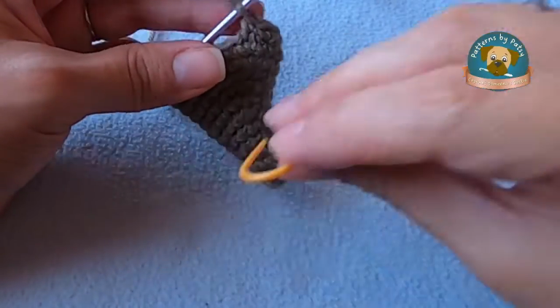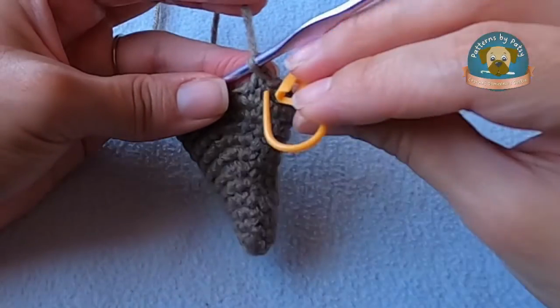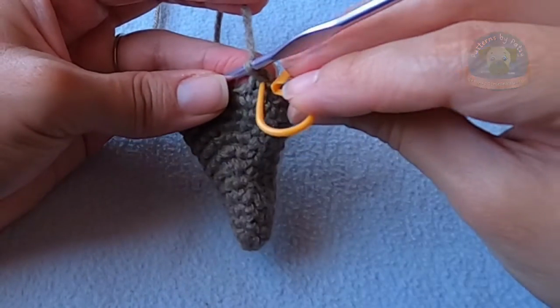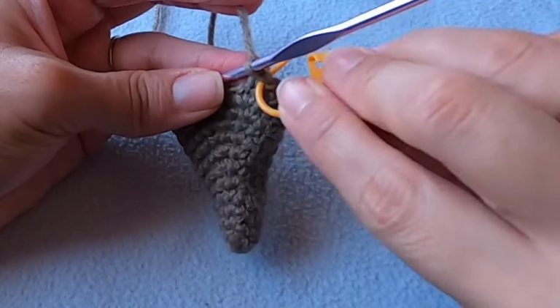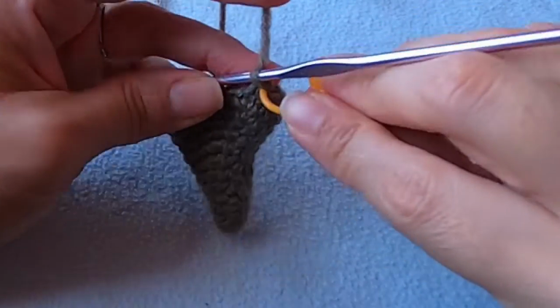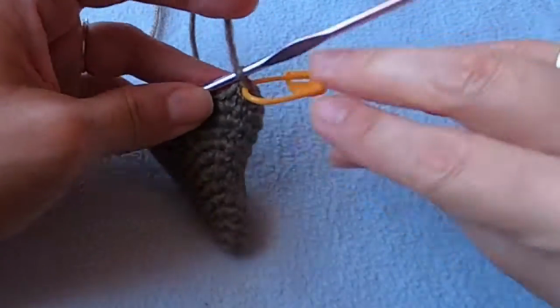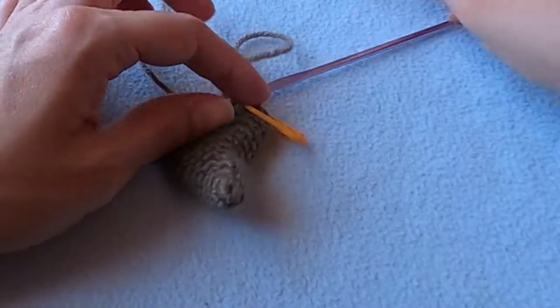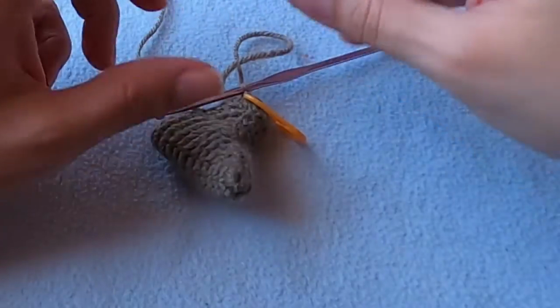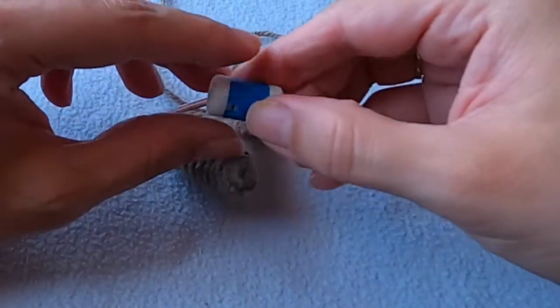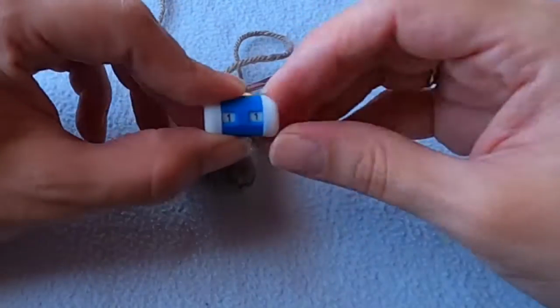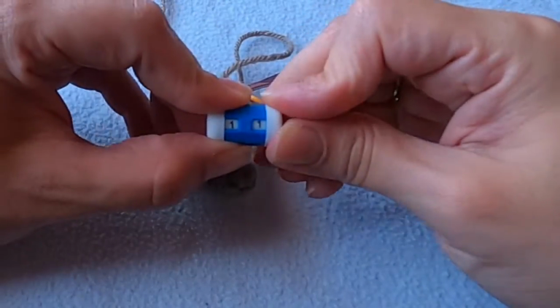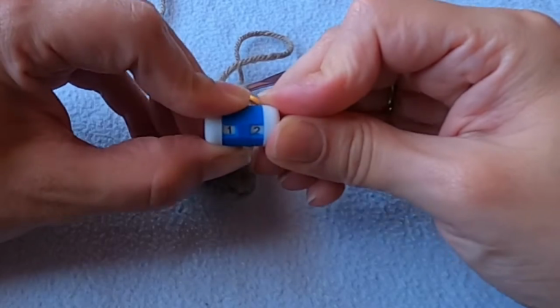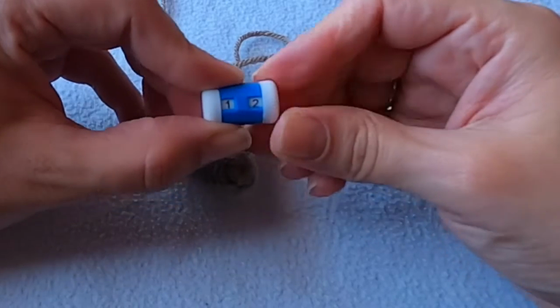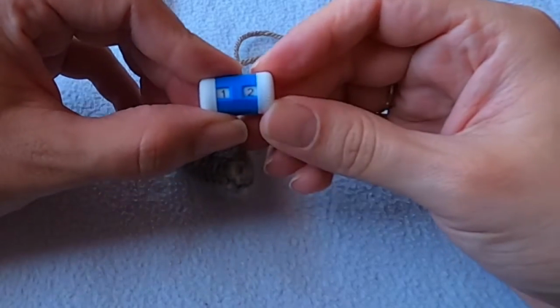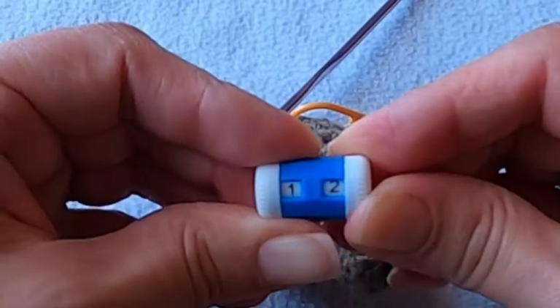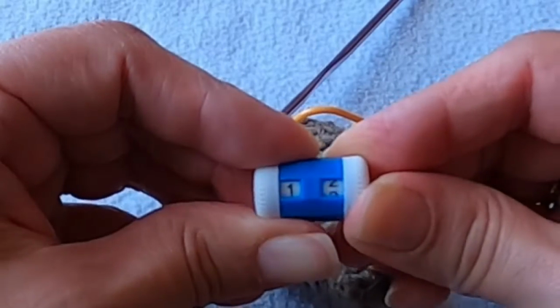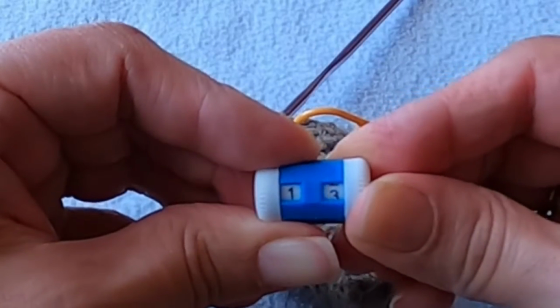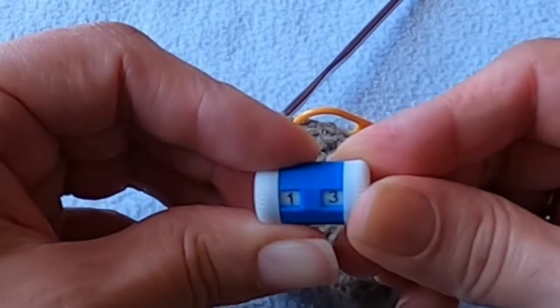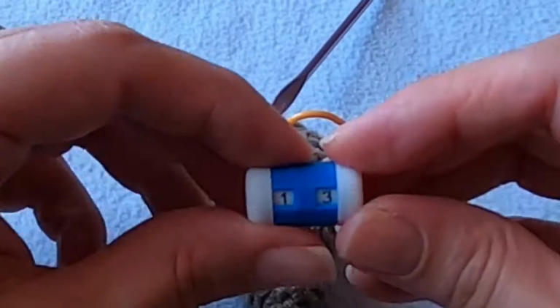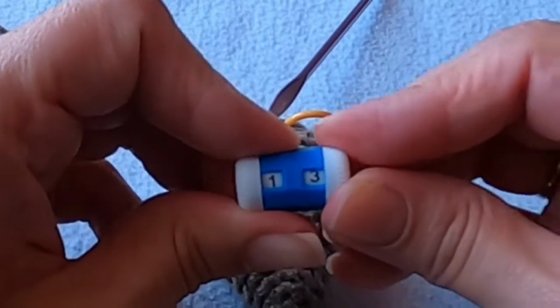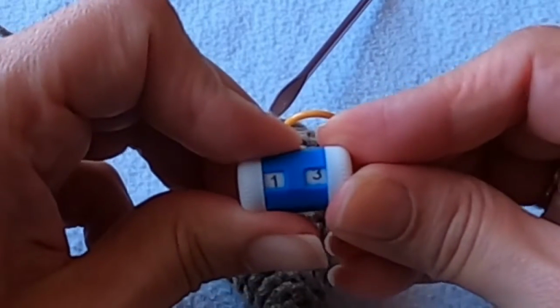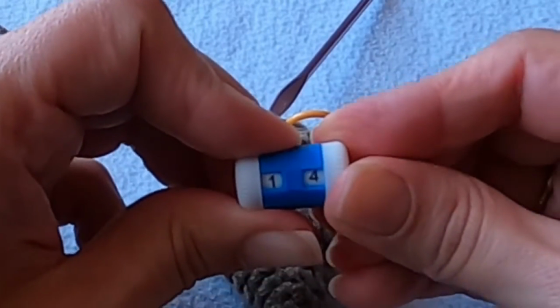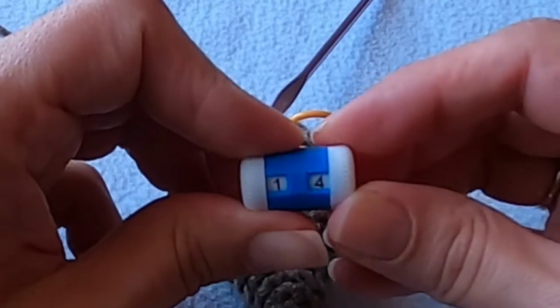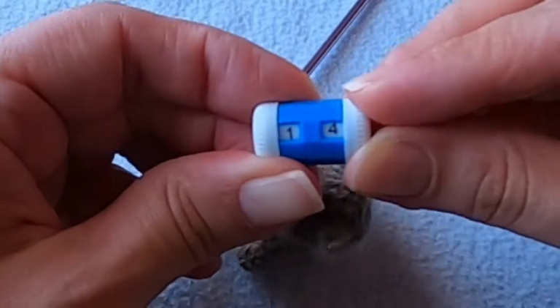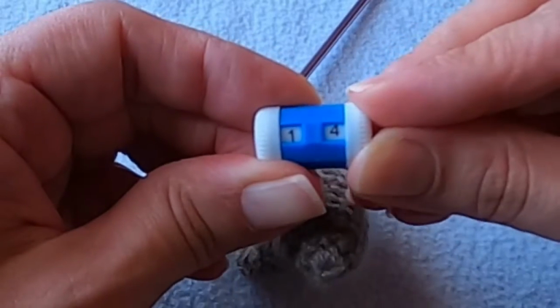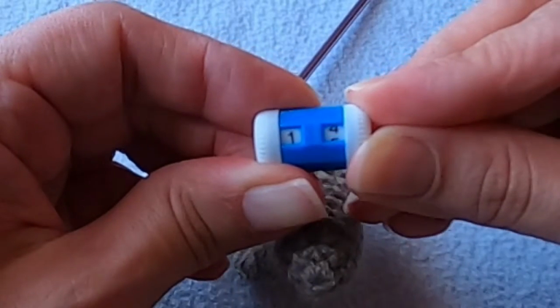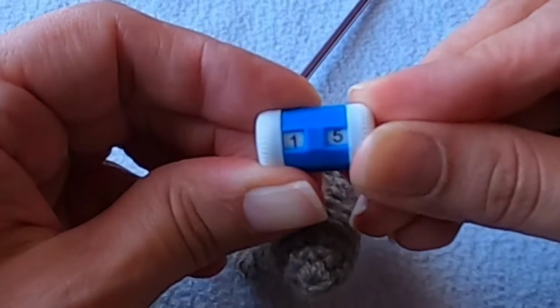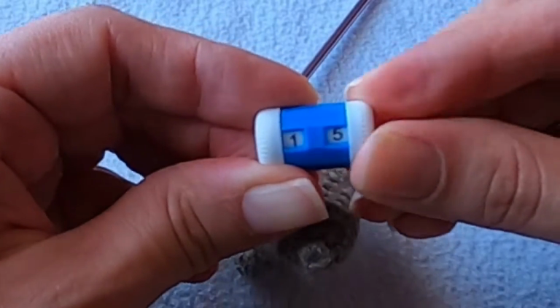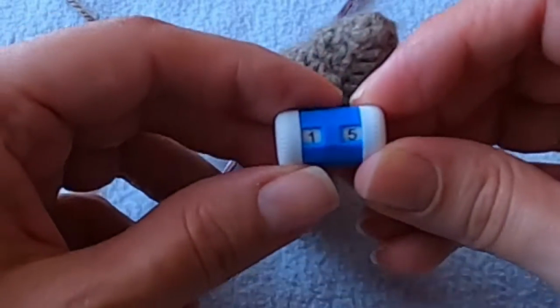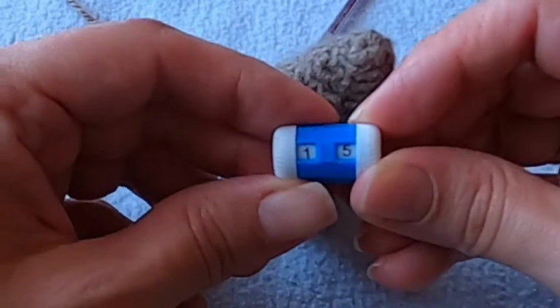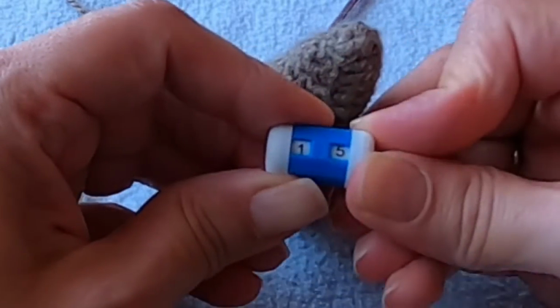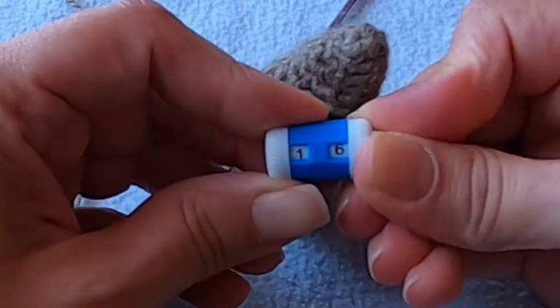In the next five rounds we'll begin and end the round with a decrease and work one single crochet into the stitches in between. You should have 16 stitches at the end of round 16.